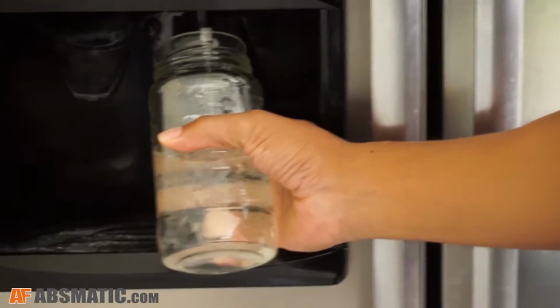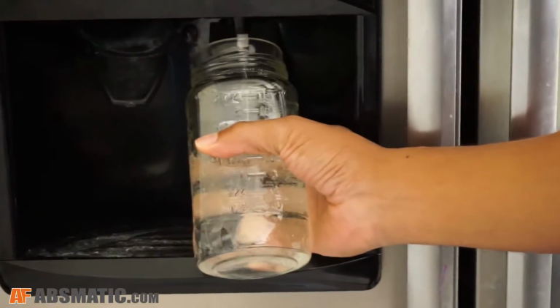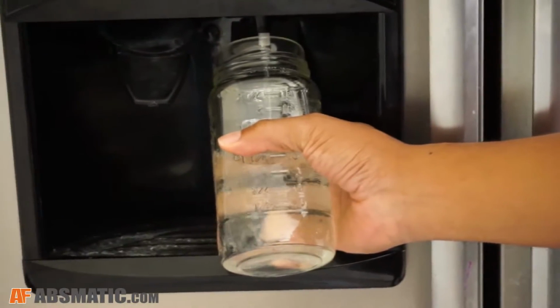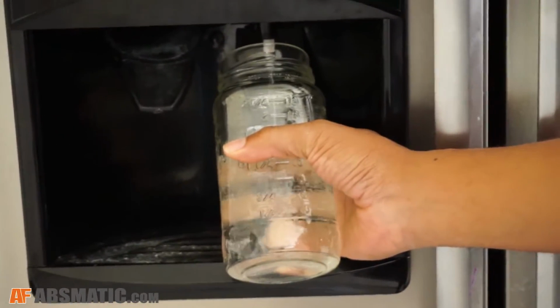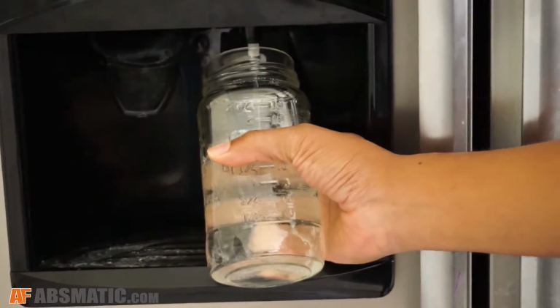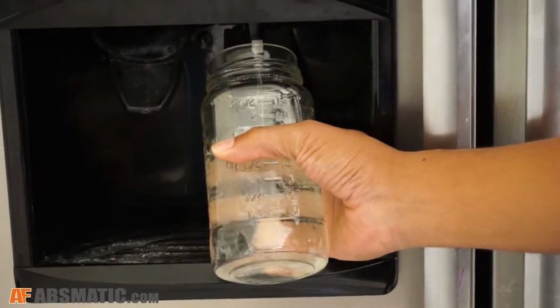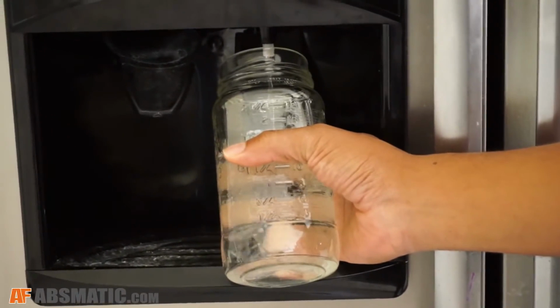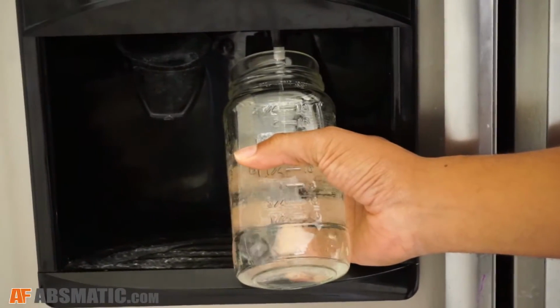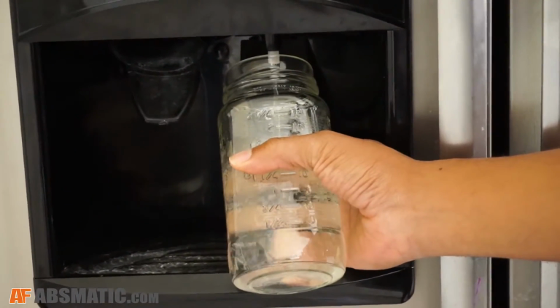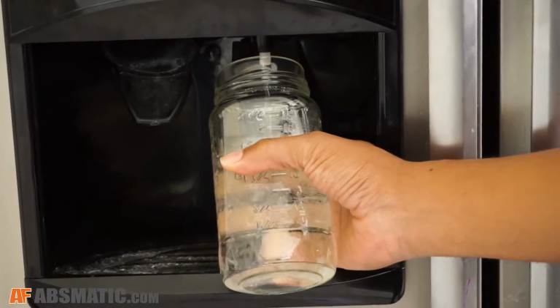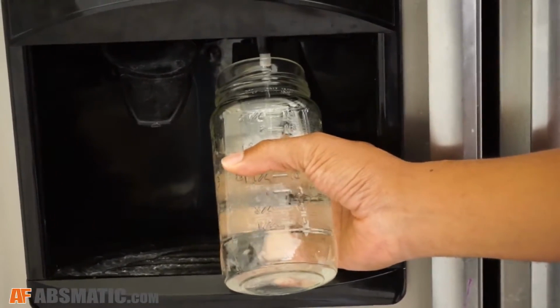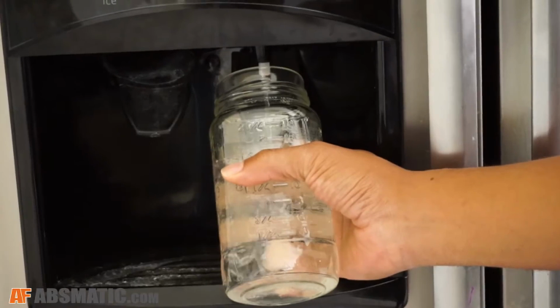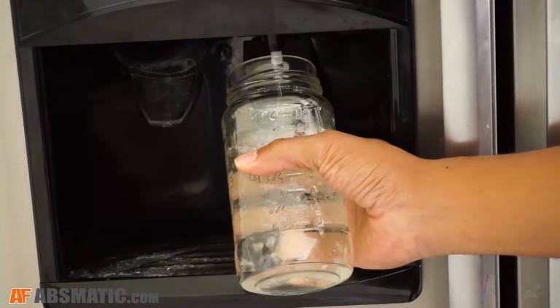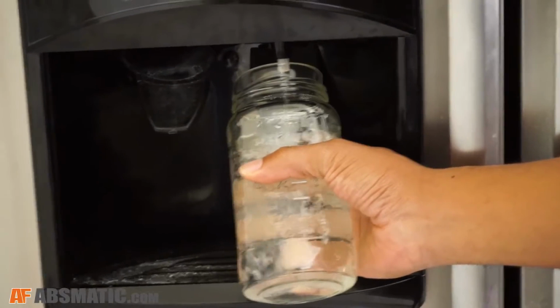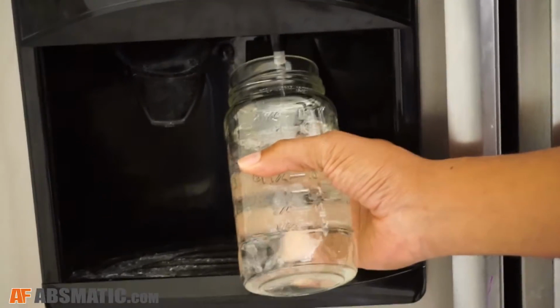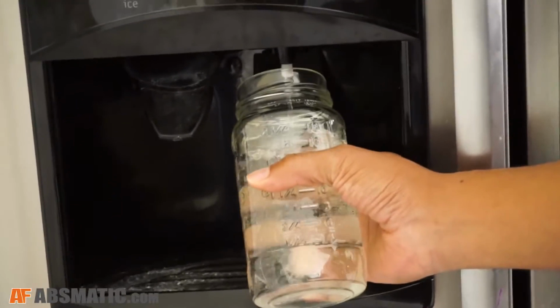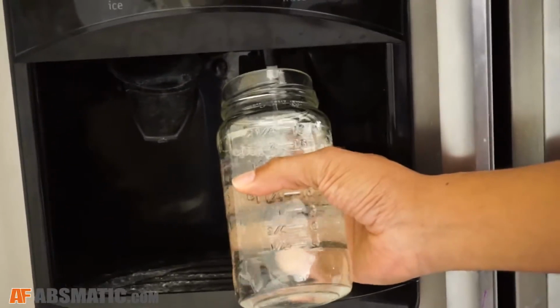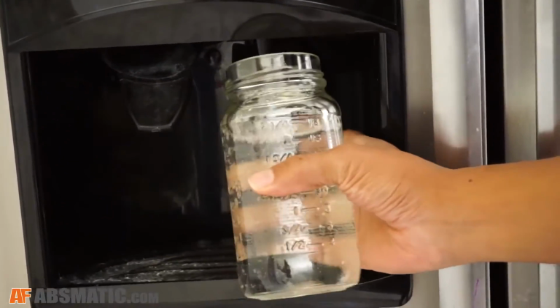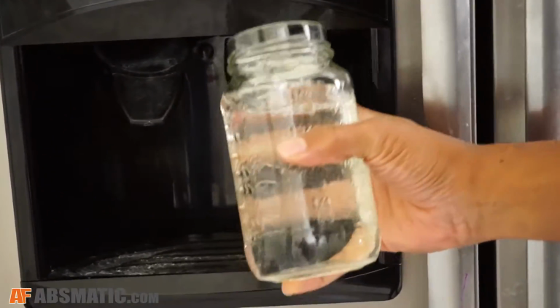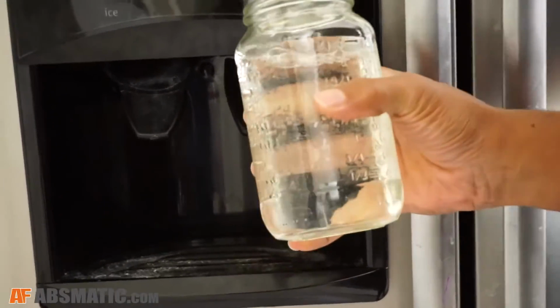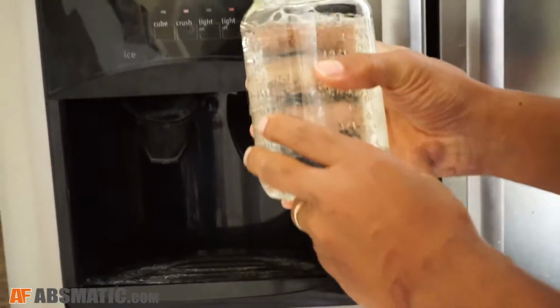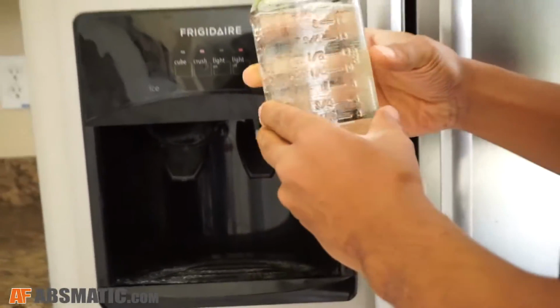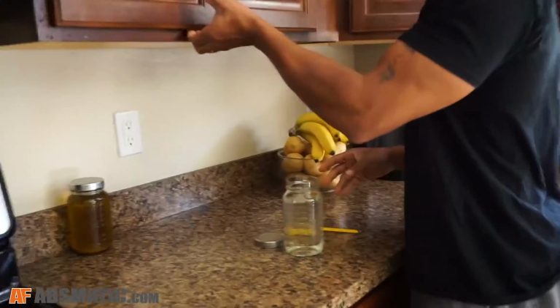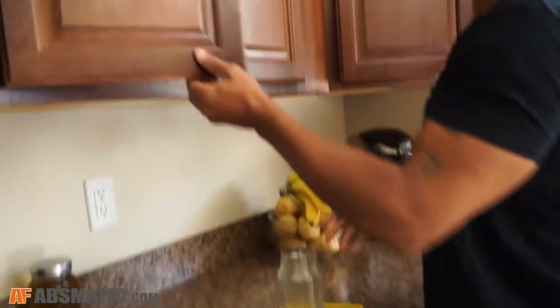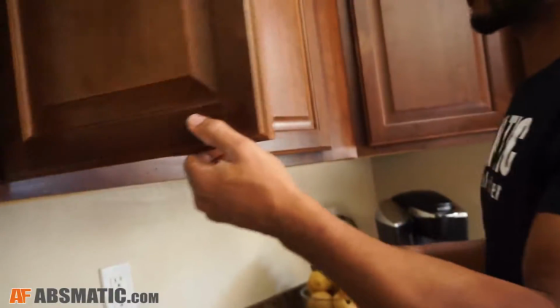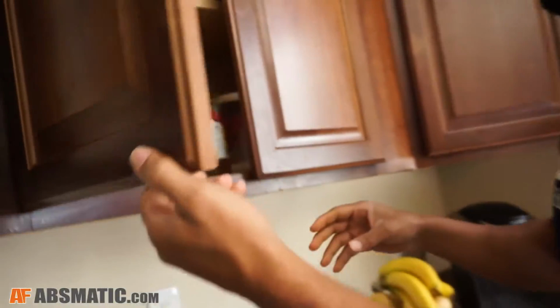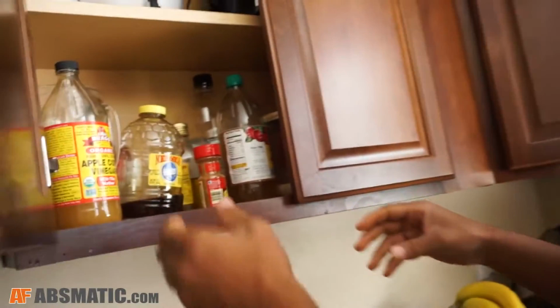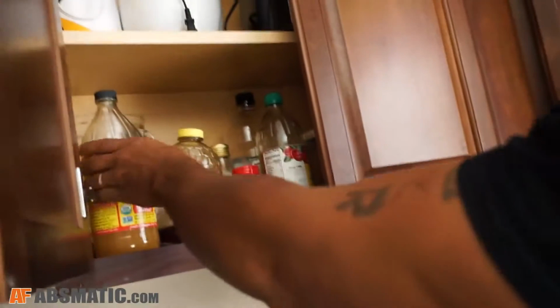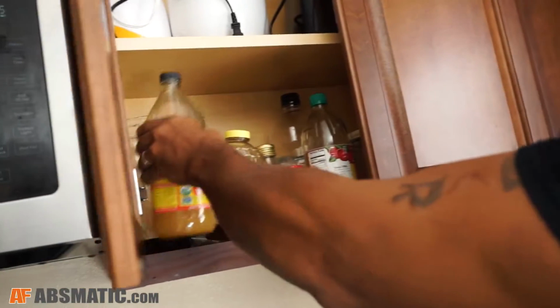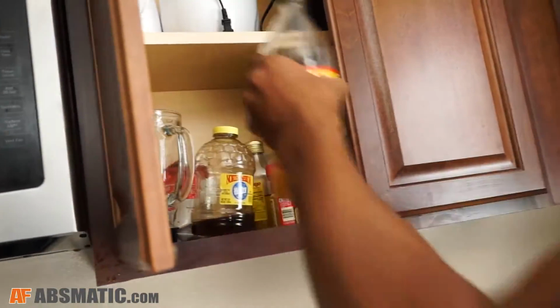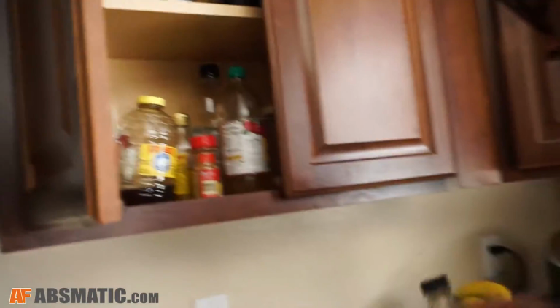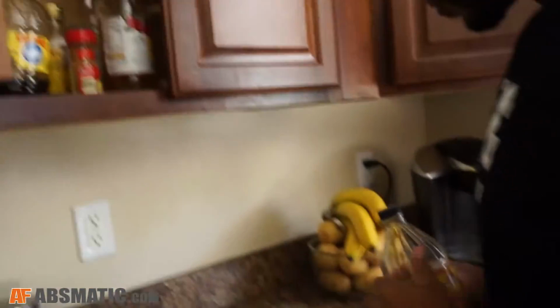The first thing I like to do is get my Mason jar, because I got to have my Mason jar. I like to fill it up with 16 ounces of filtered water, followed by 2 tablespoons of Apple Cider Vinegar.